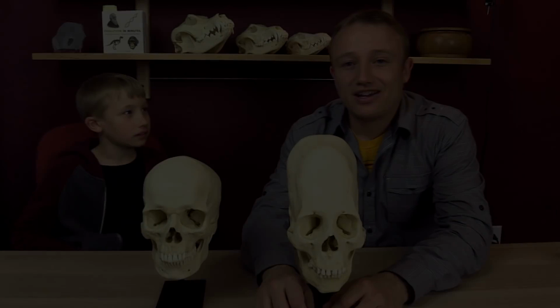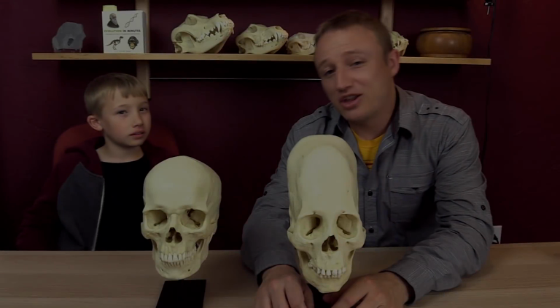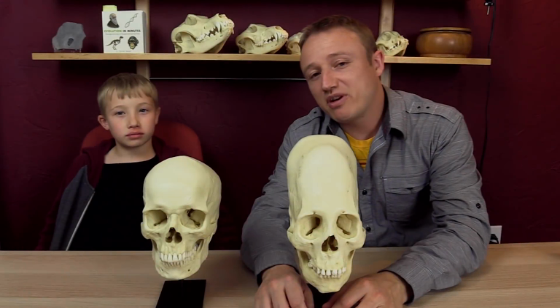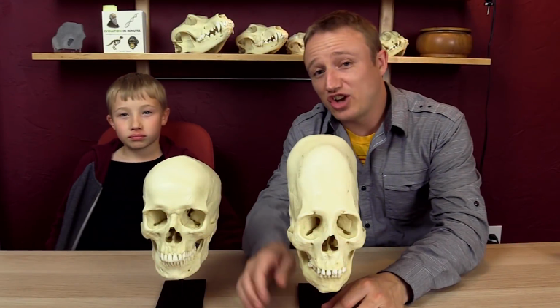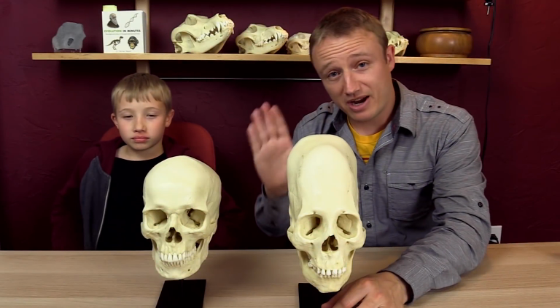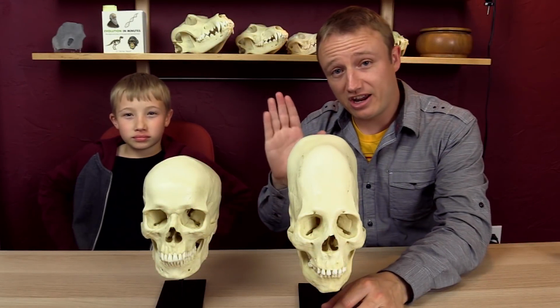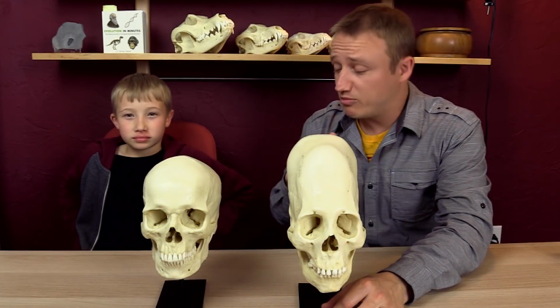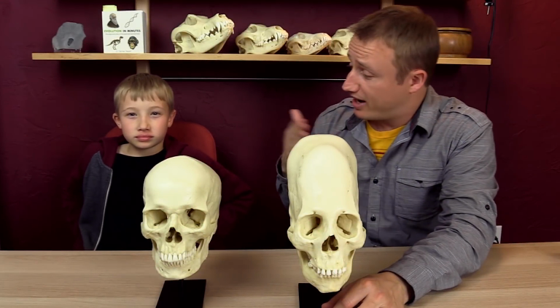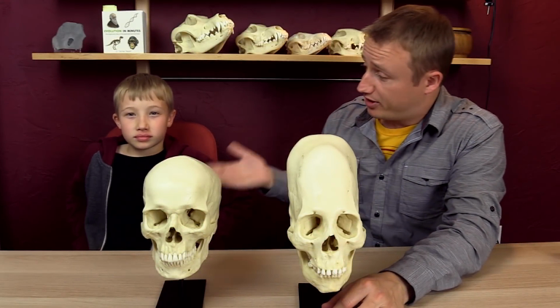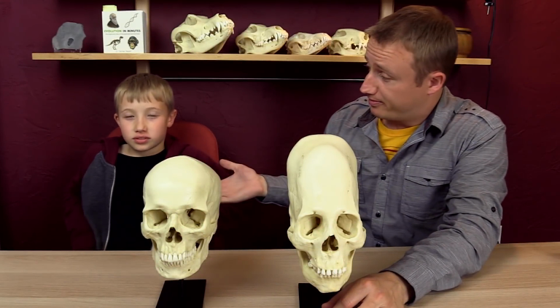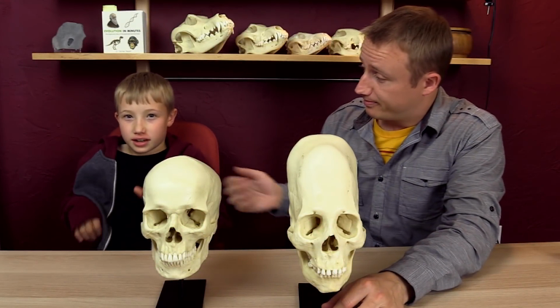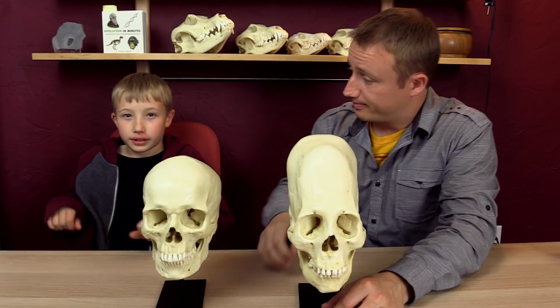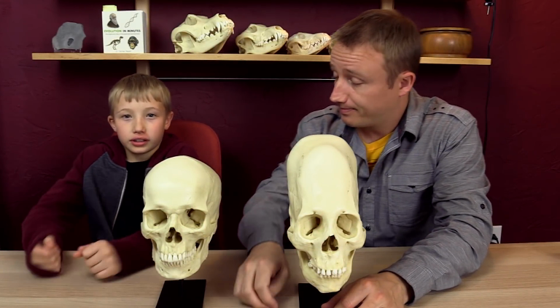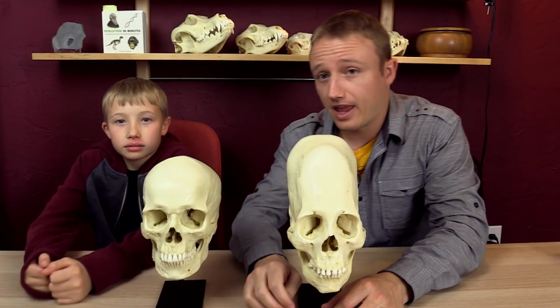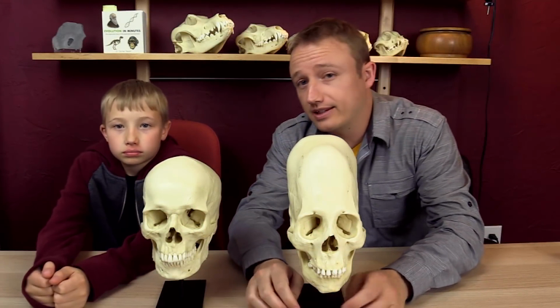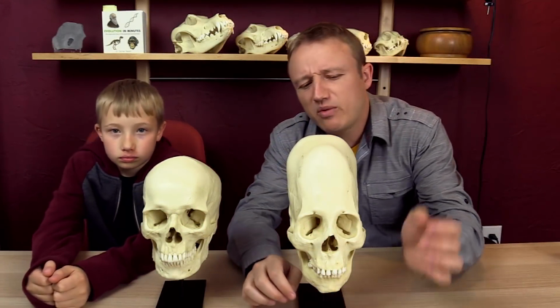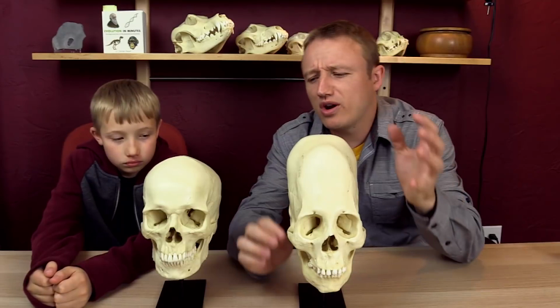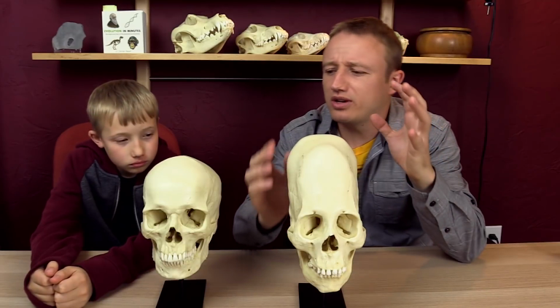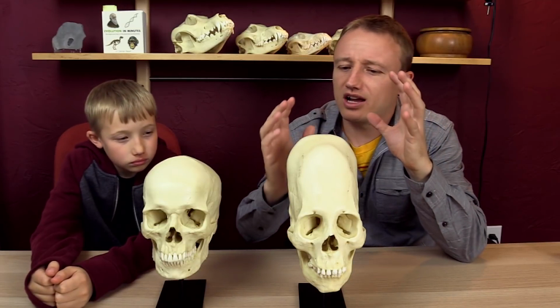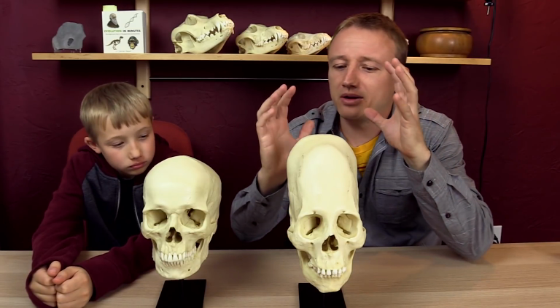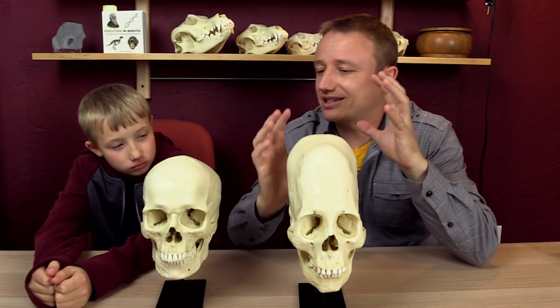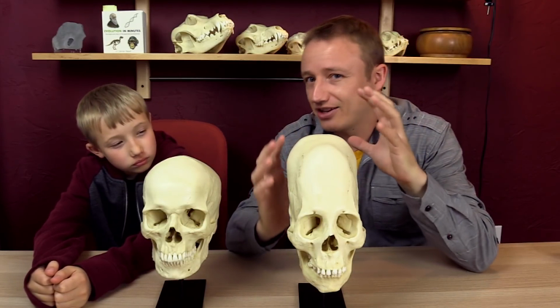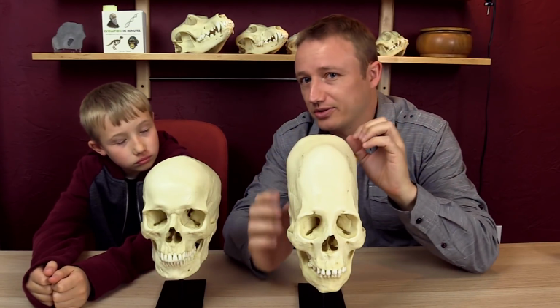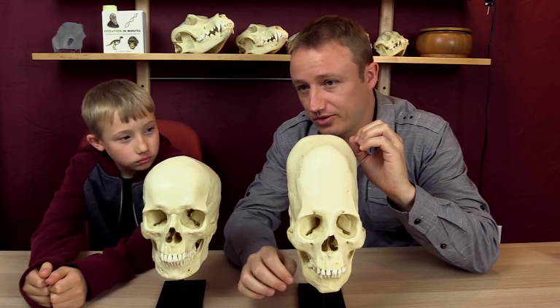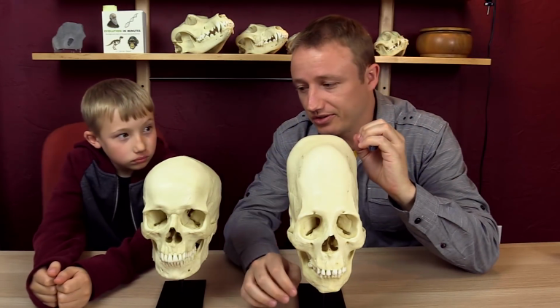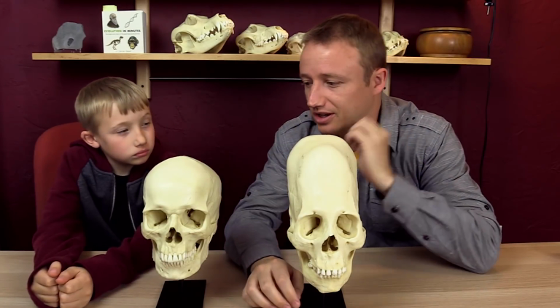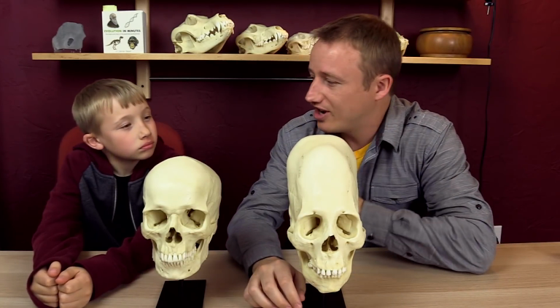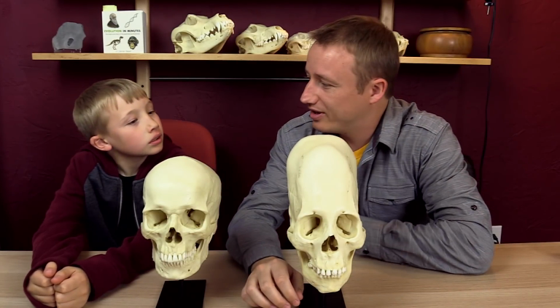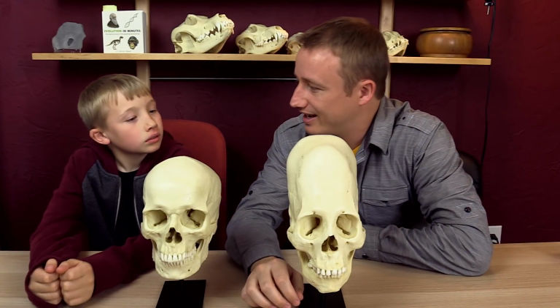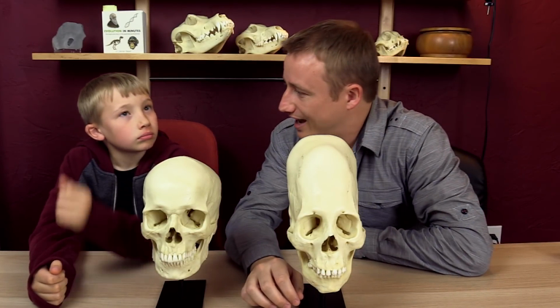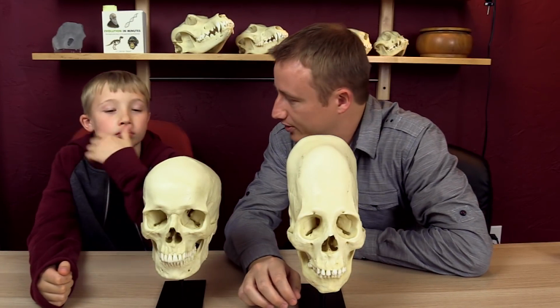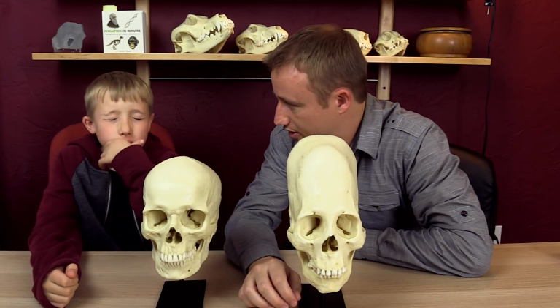Hello everybody, John Perry here. I'm with my nephew Jackson Perry. And today we are going to talk about sagittal sutures. Jackson, what is a sagittal suture?